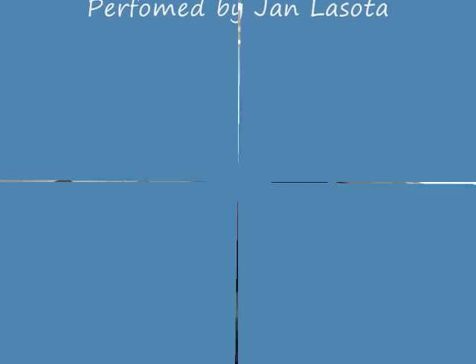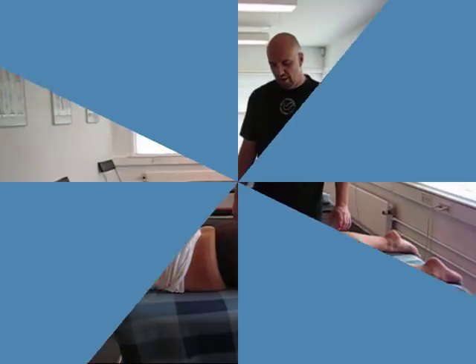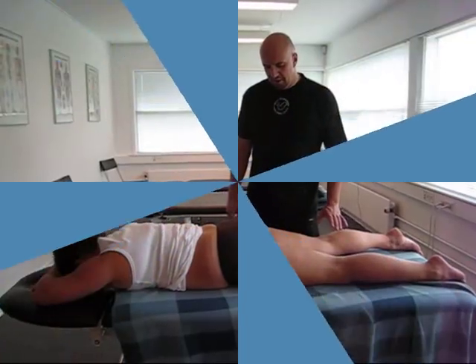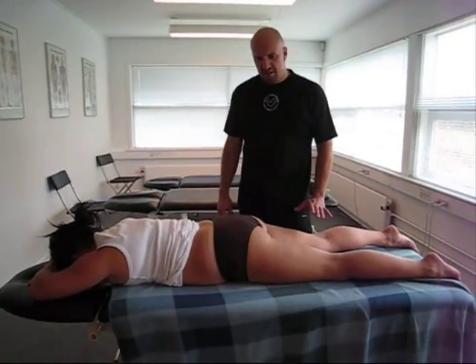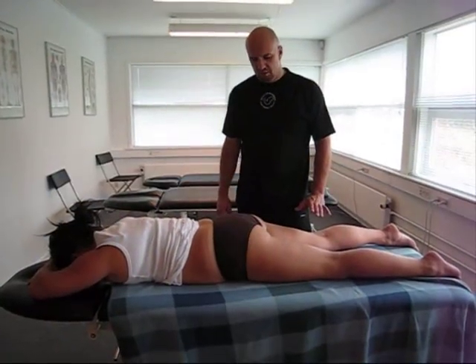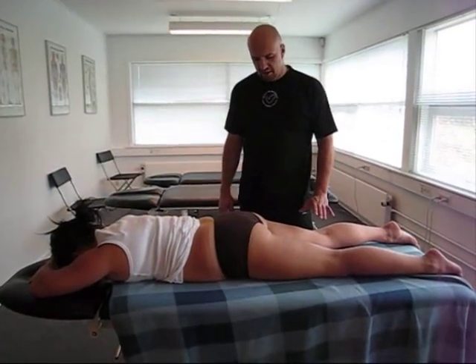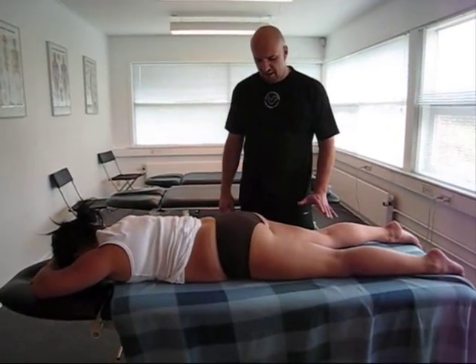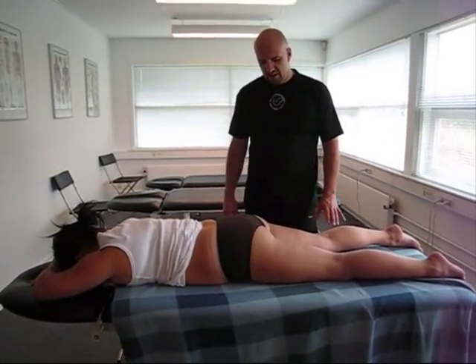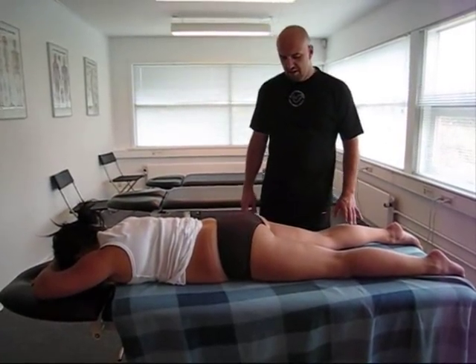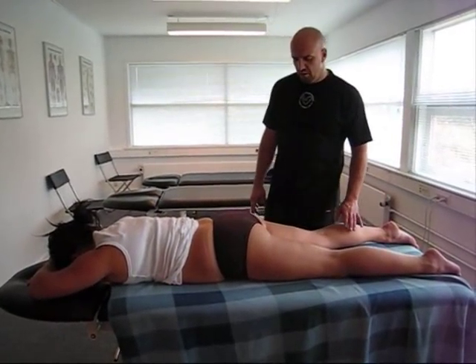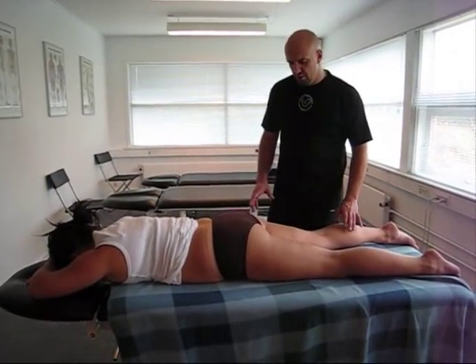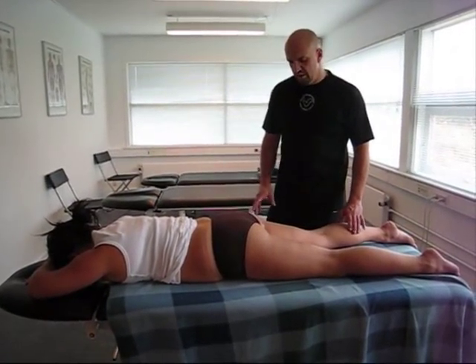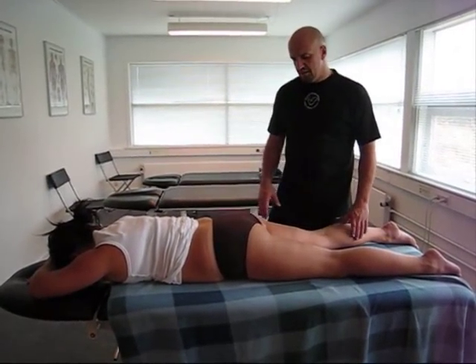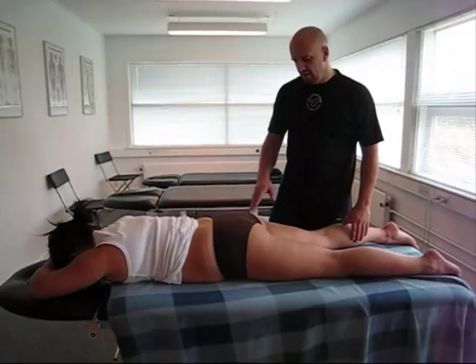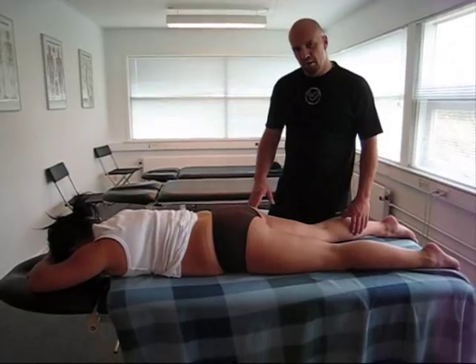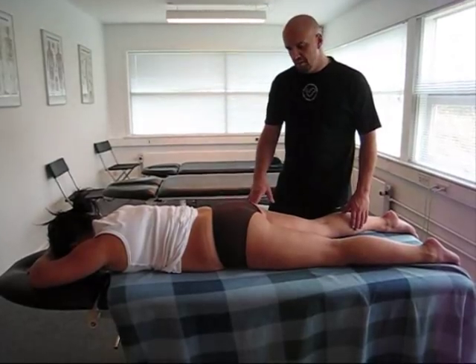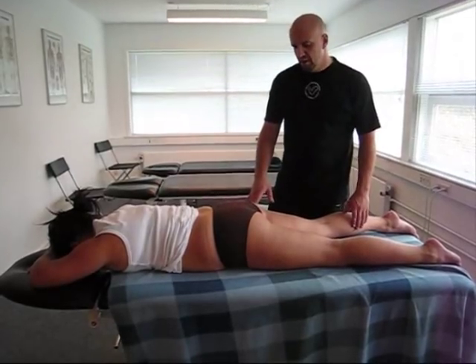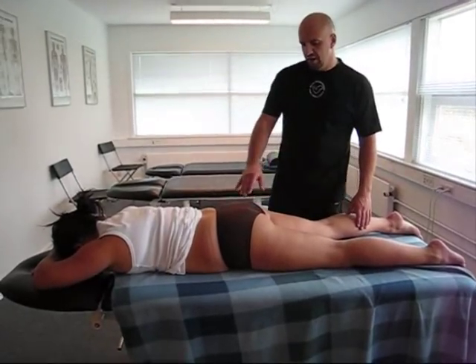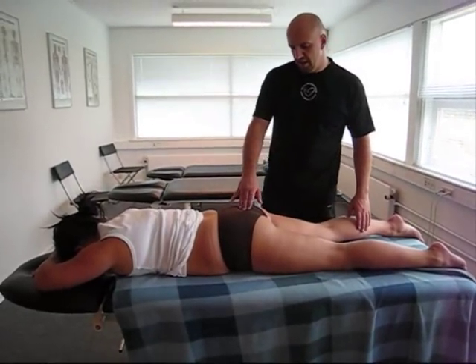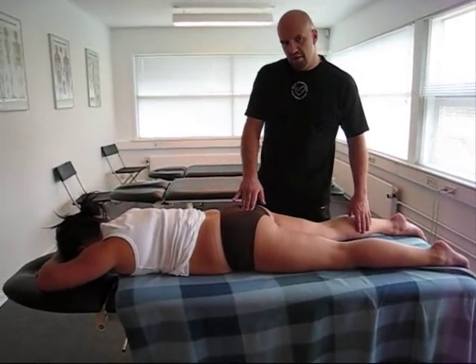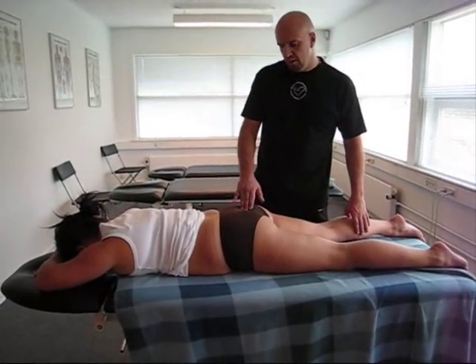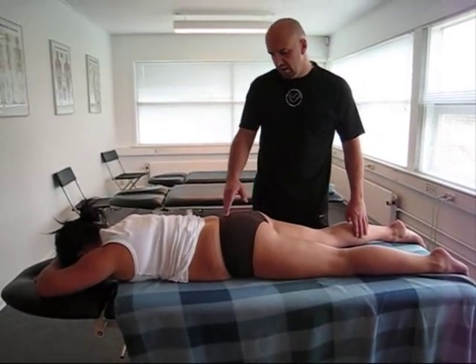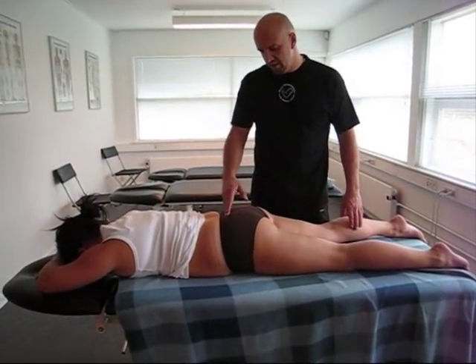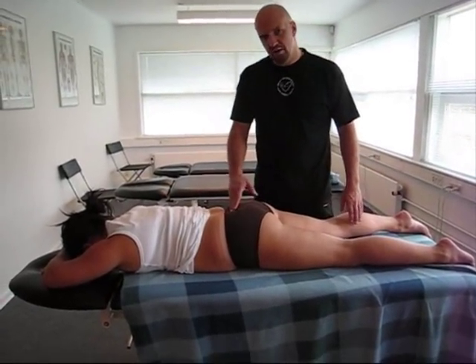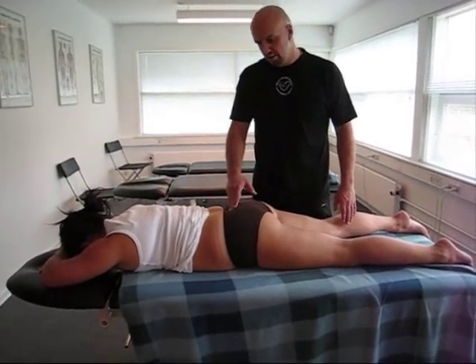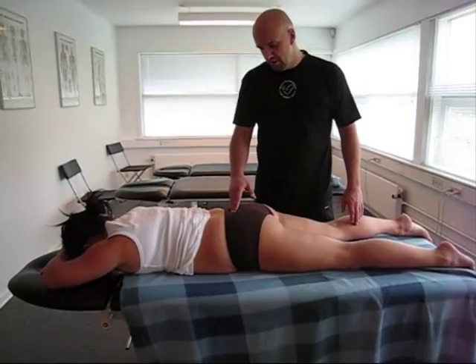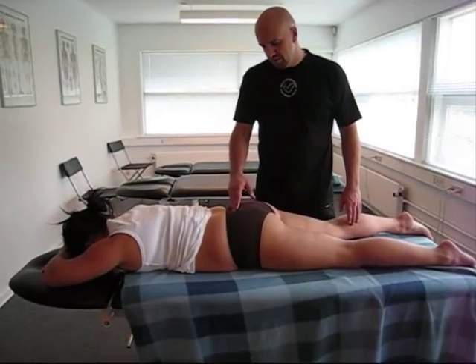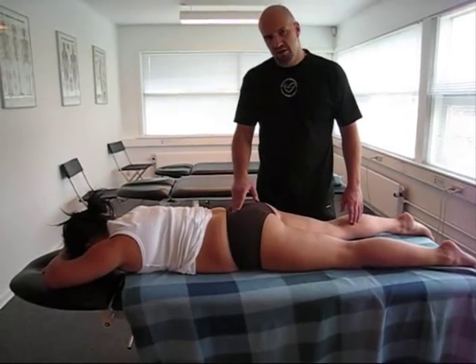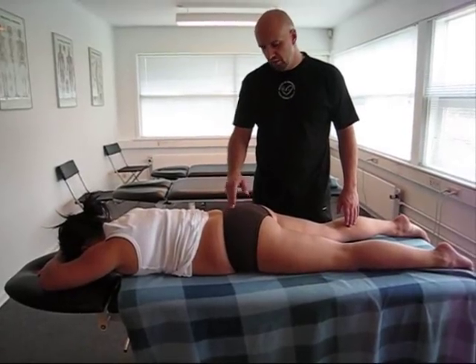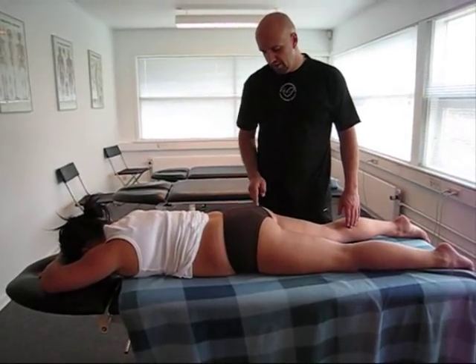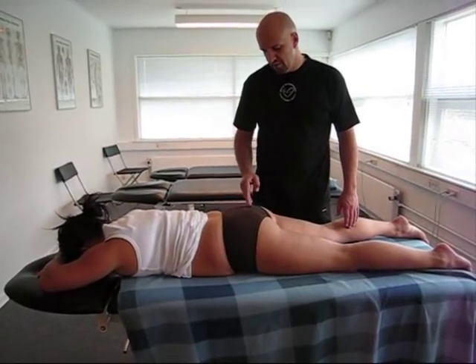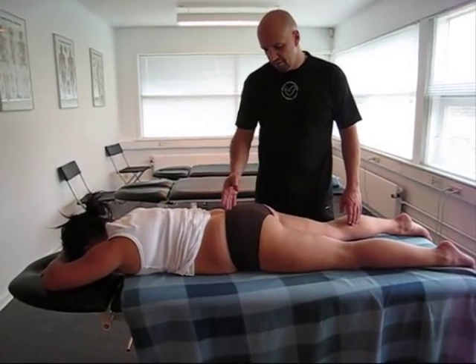We have the Menel test, which is a test that will show if it's a hip problem, SI problem, or a lumbosacral dysfunction we have to look after.